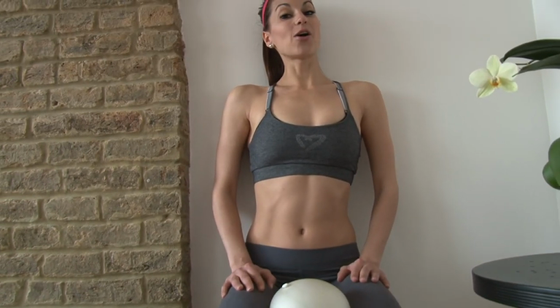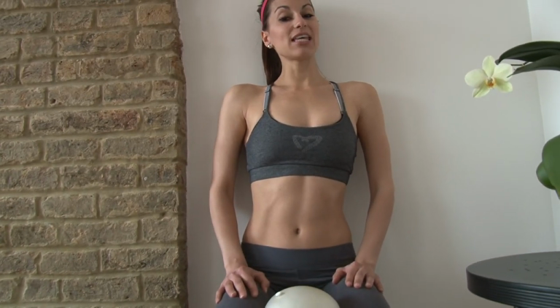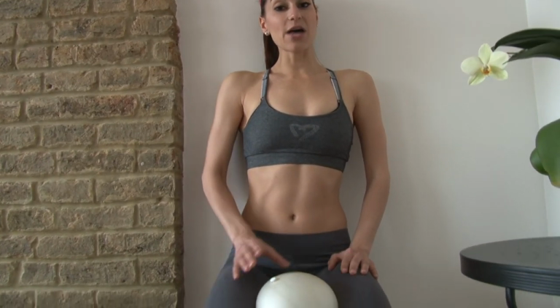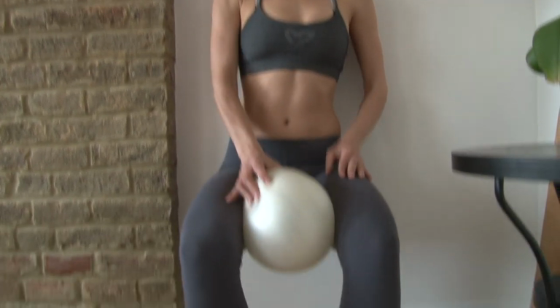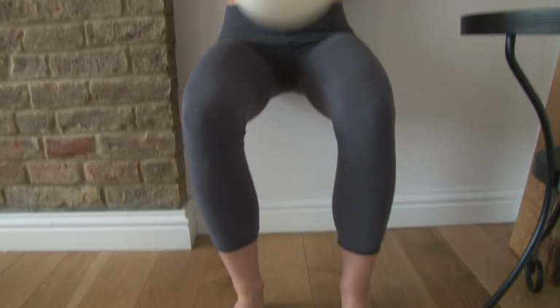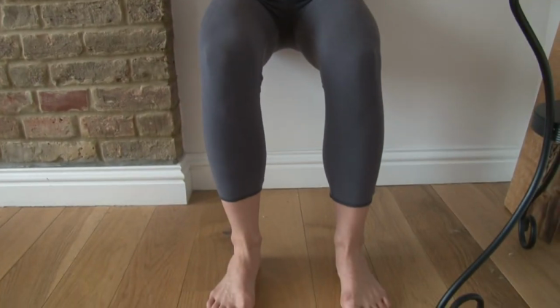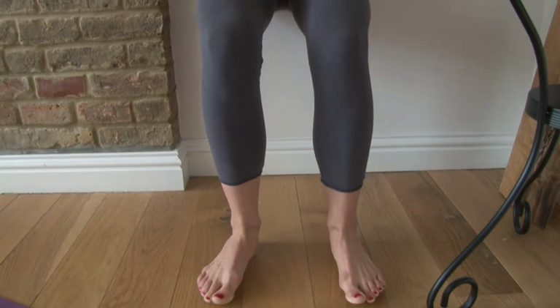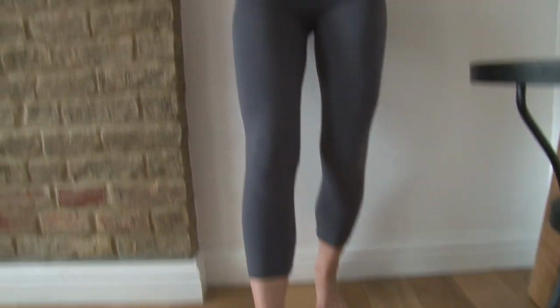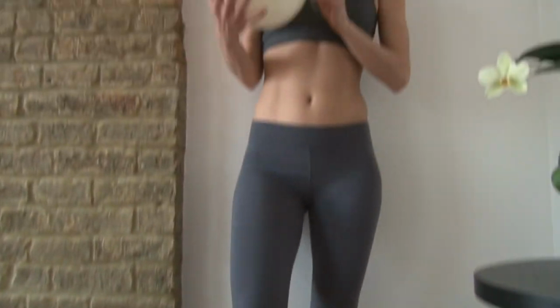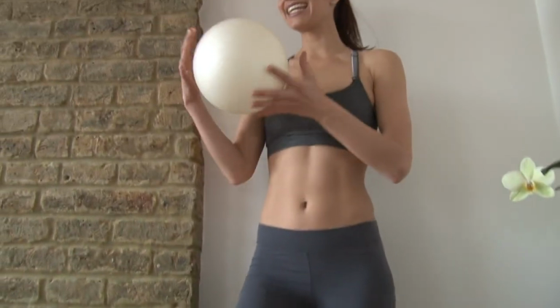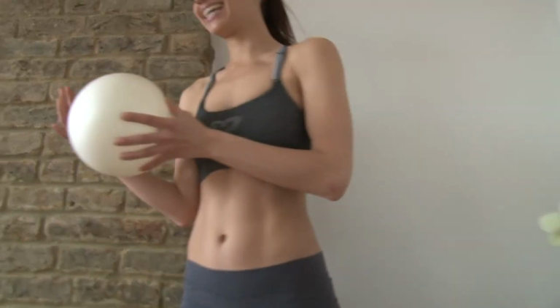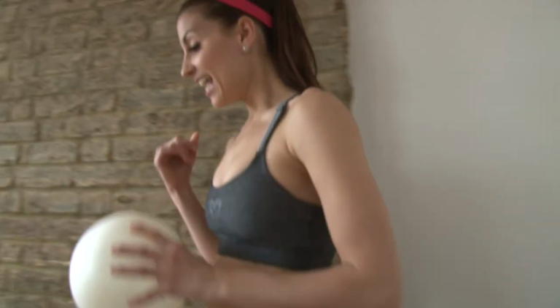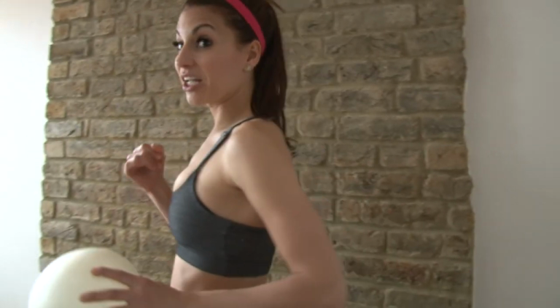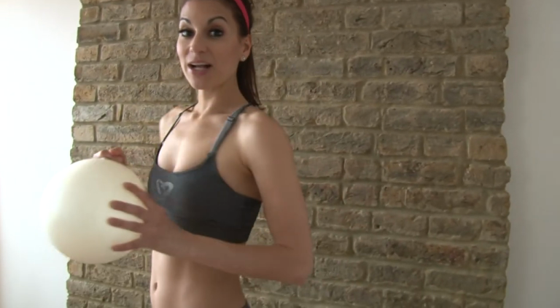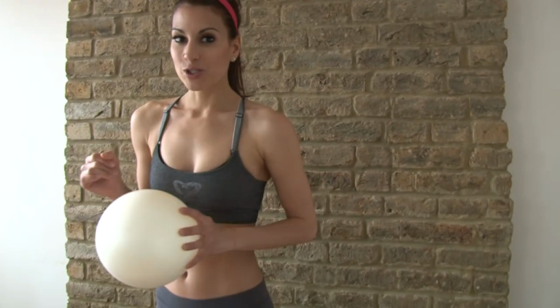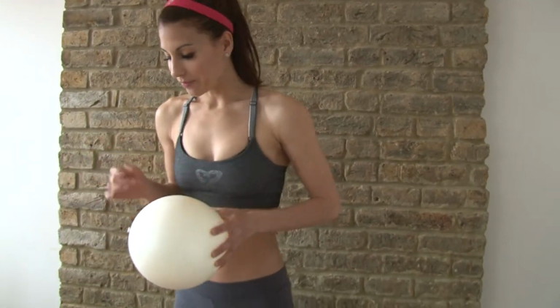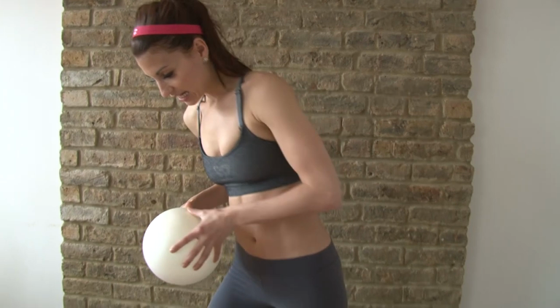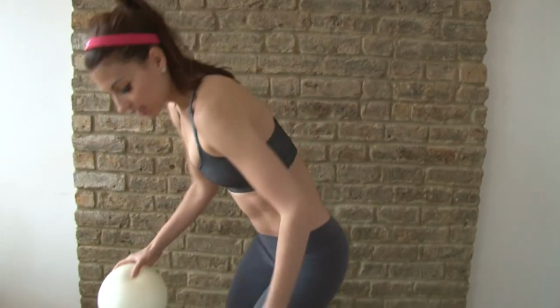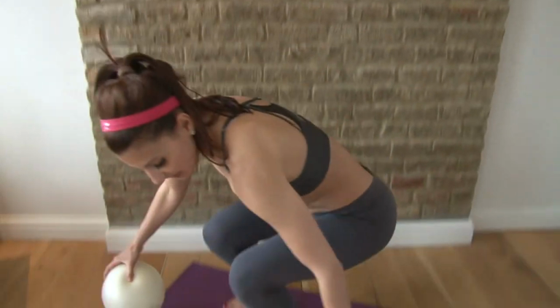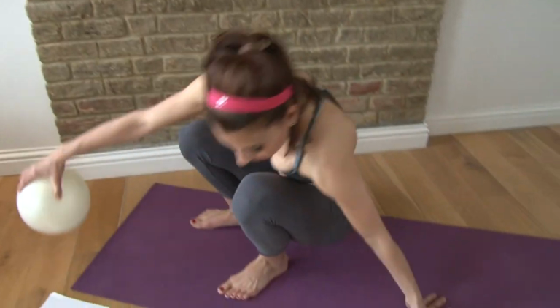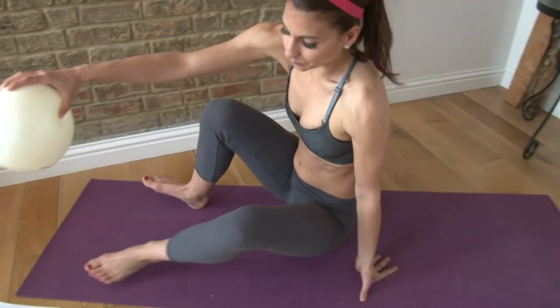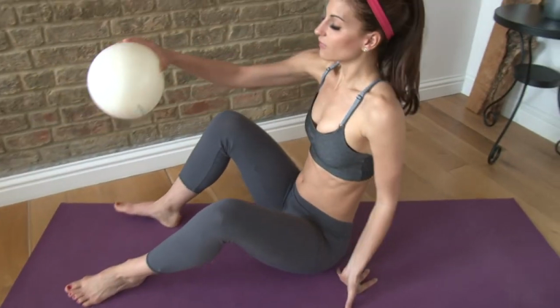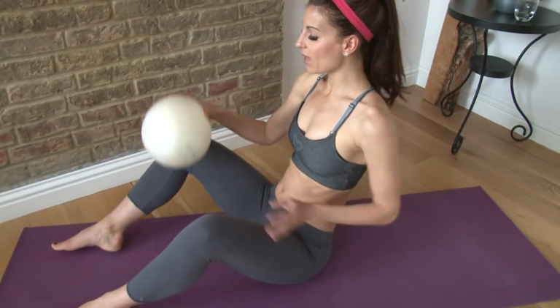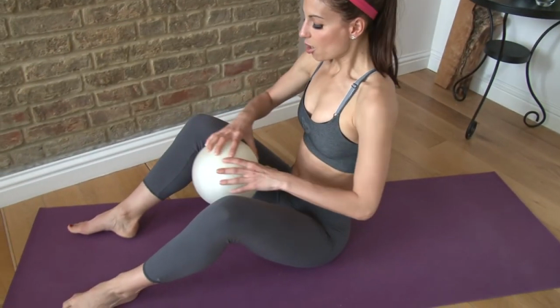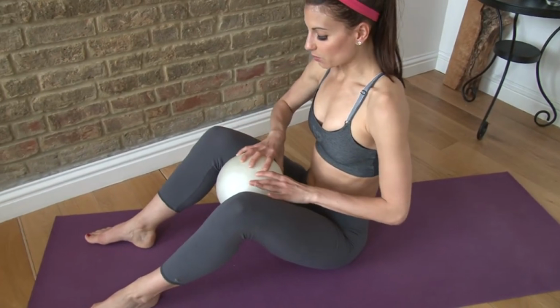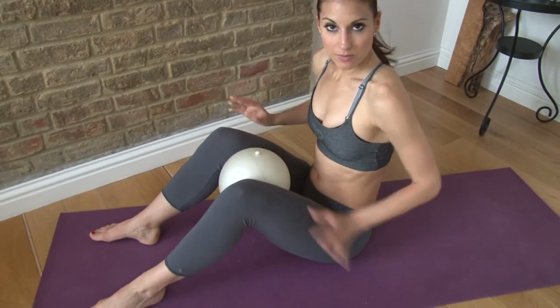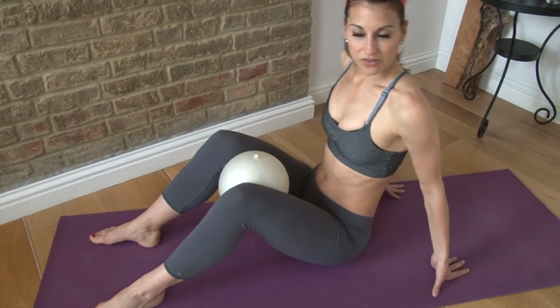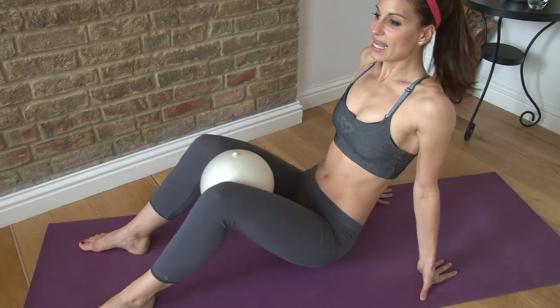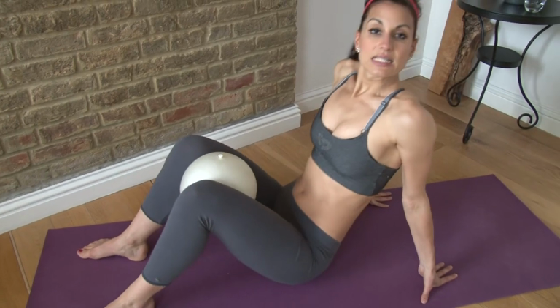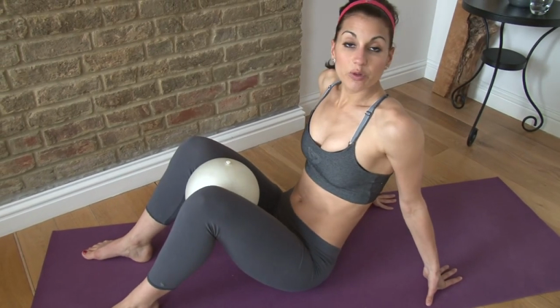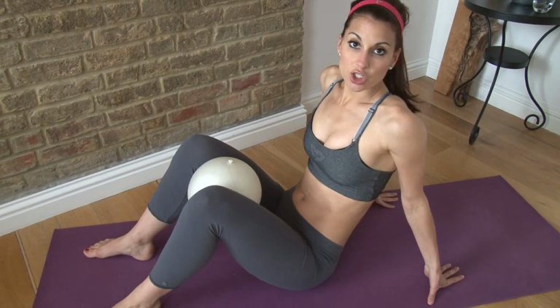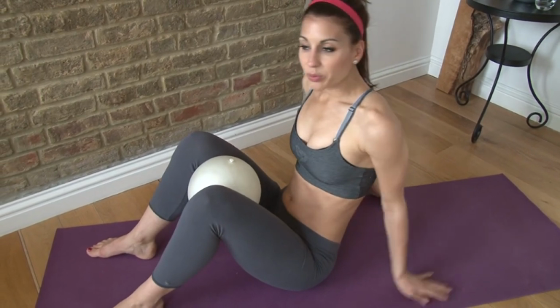Lower your heels down if you took the challenging option. Then come back up to standing and come back over to your mat. Lie down on the mat and place the ball right in between the inner thighs again — similar movement, but now in a shoulder bridge.